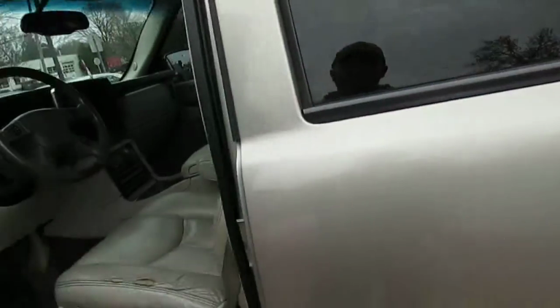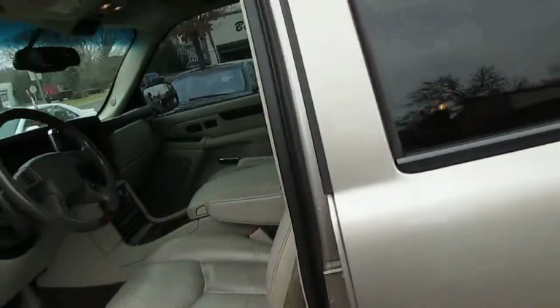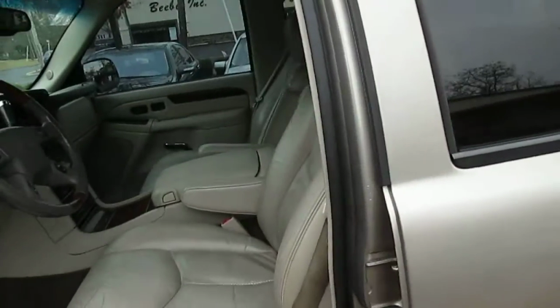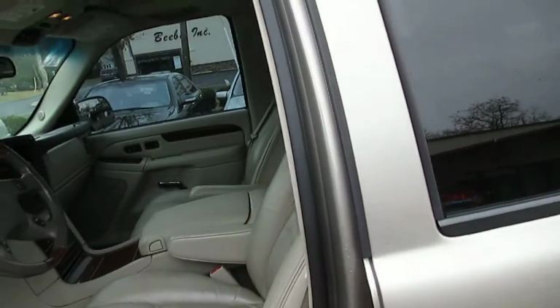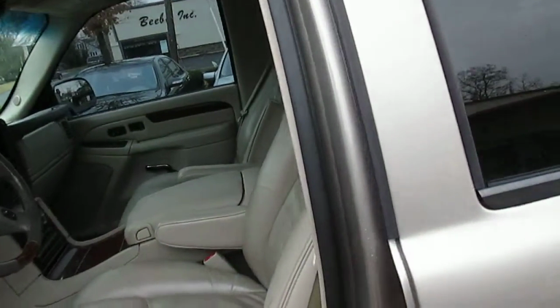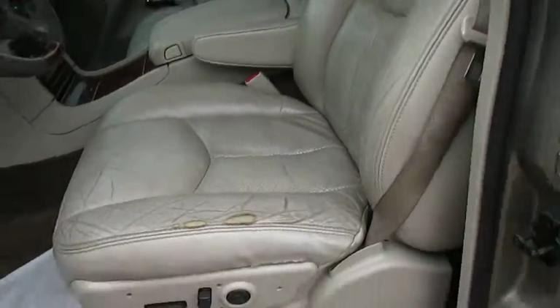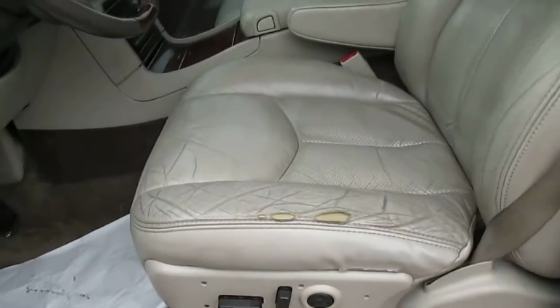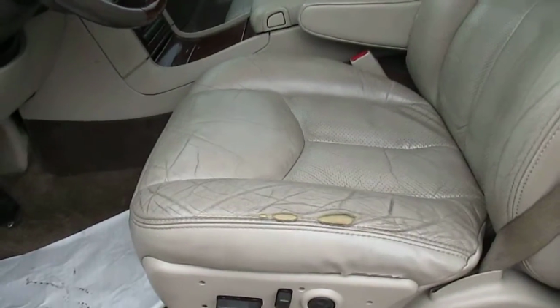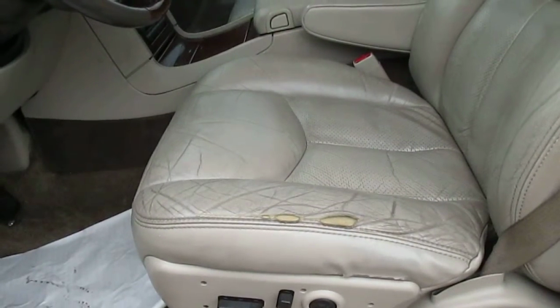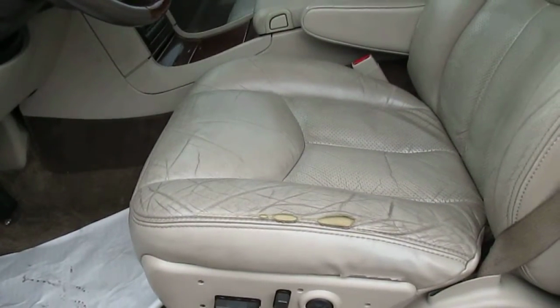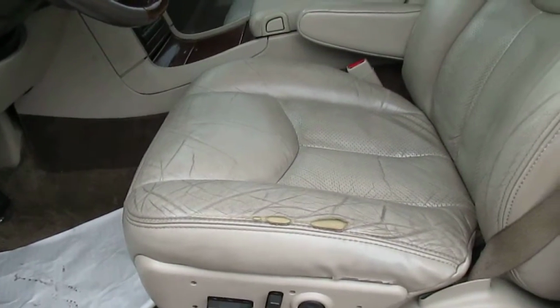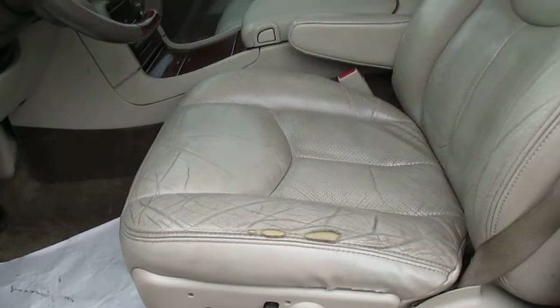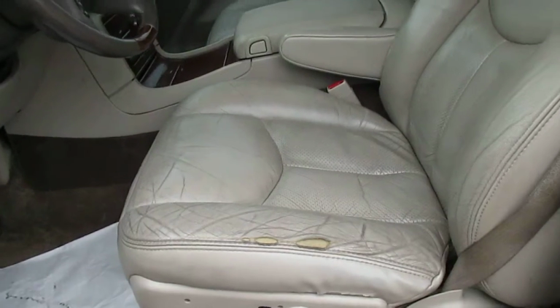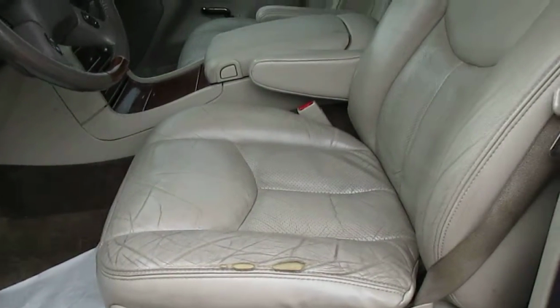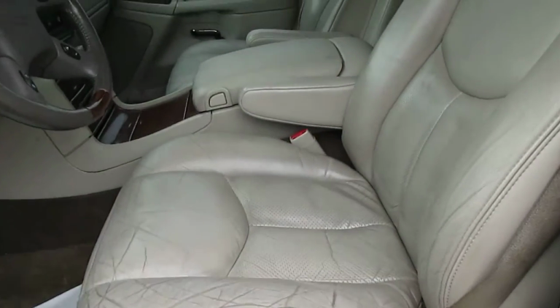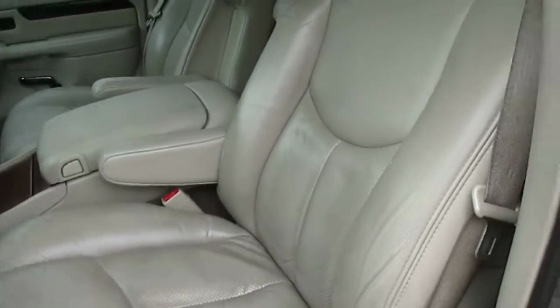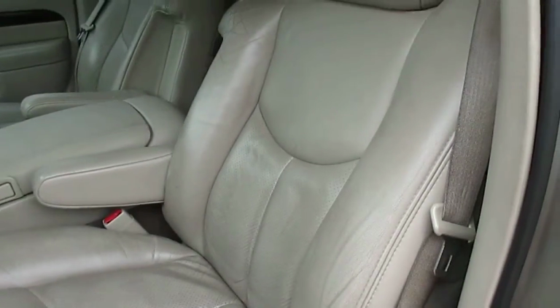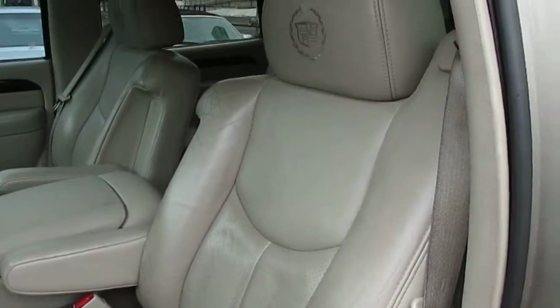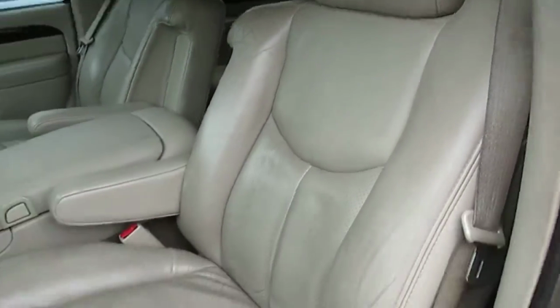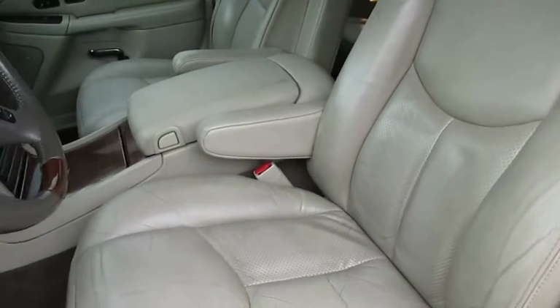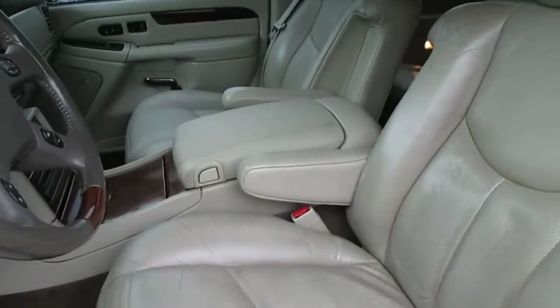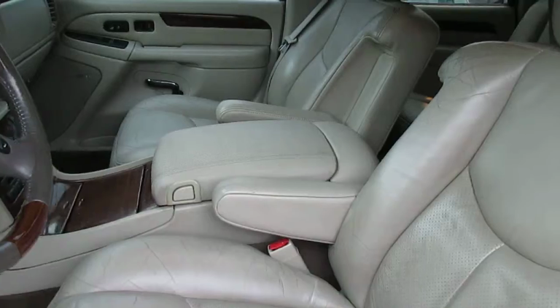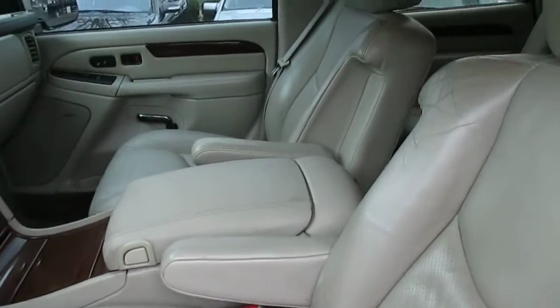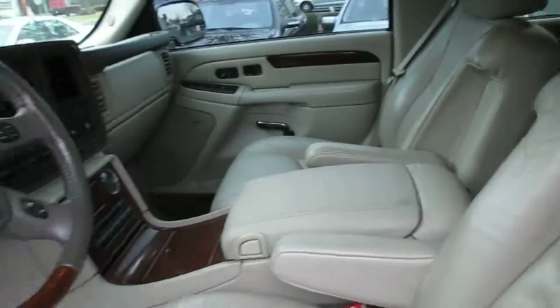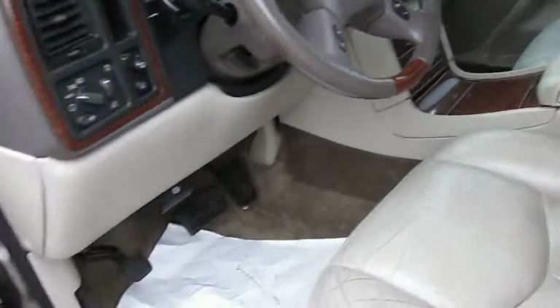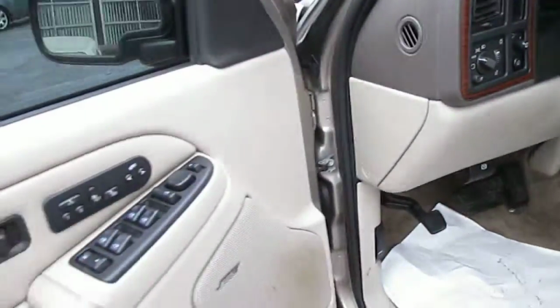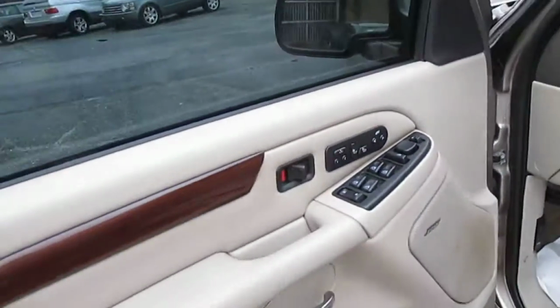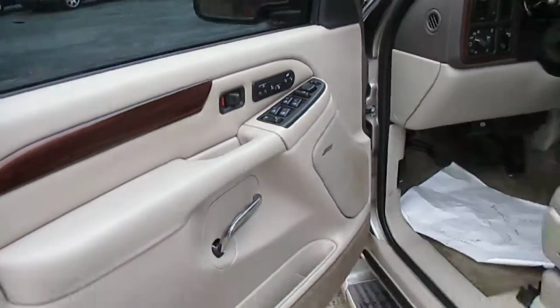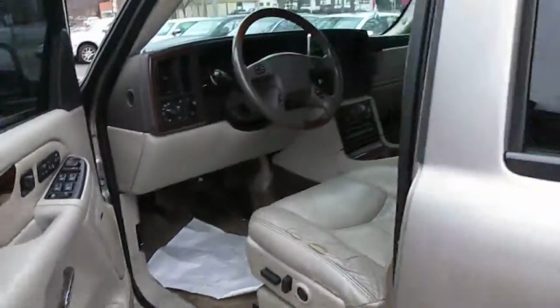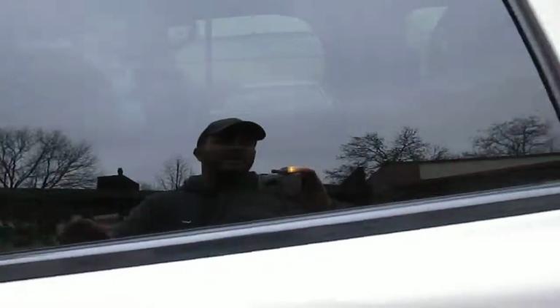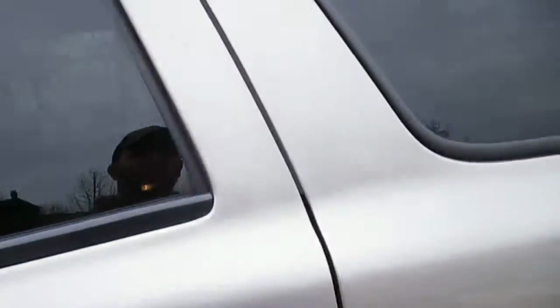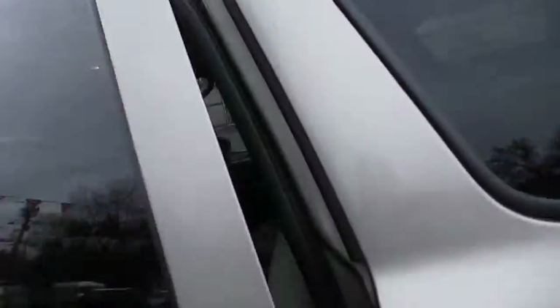Interior is clean. It's got the usual little tear on the side of the driver's seat — pretty much every GM truck of this era has that. It's got the heated front and rear seats.